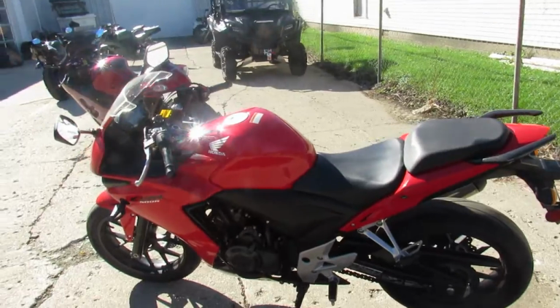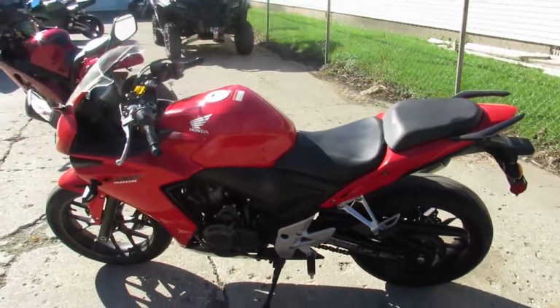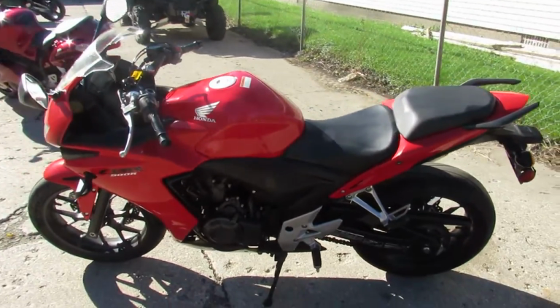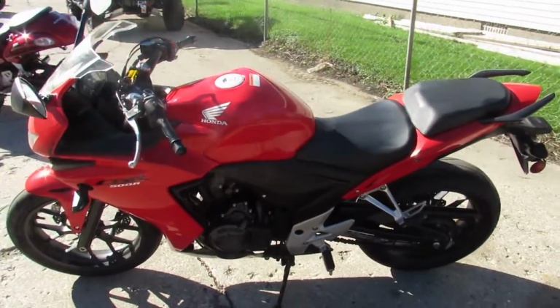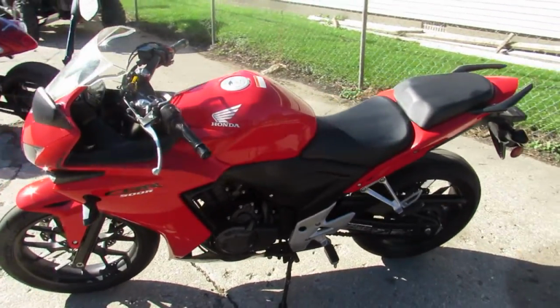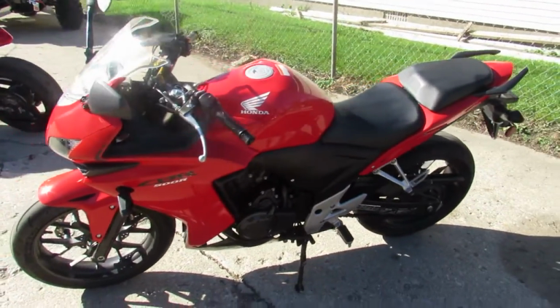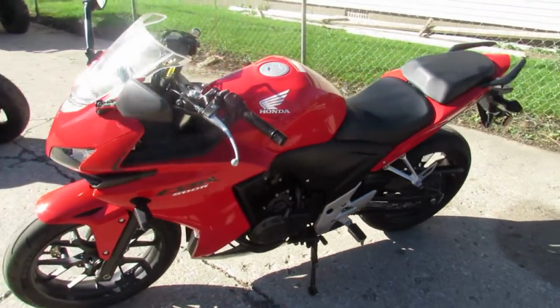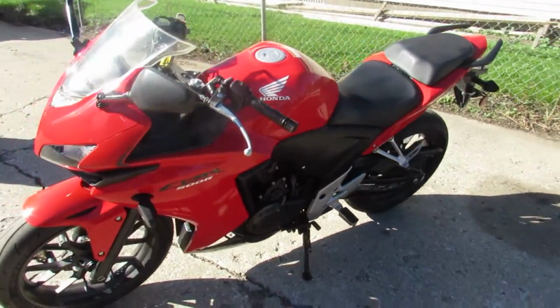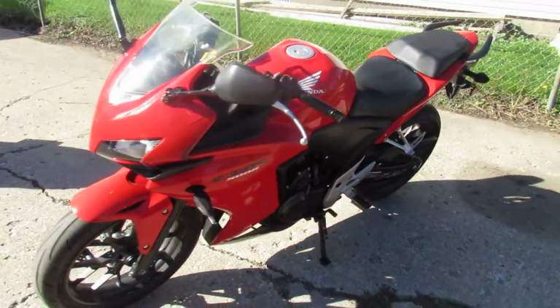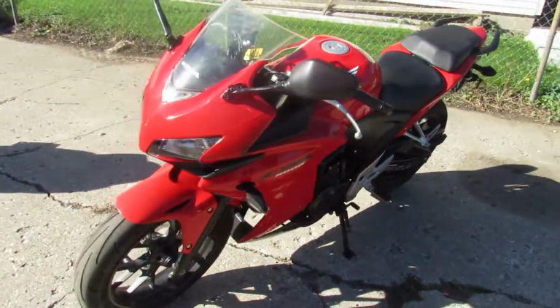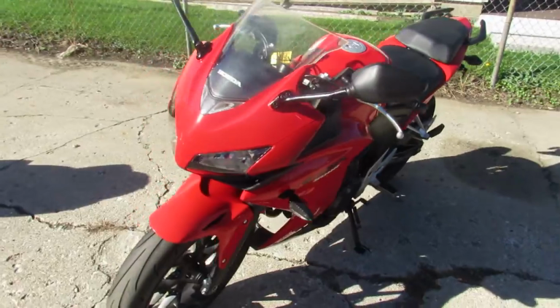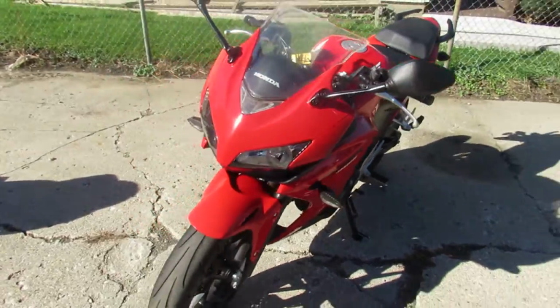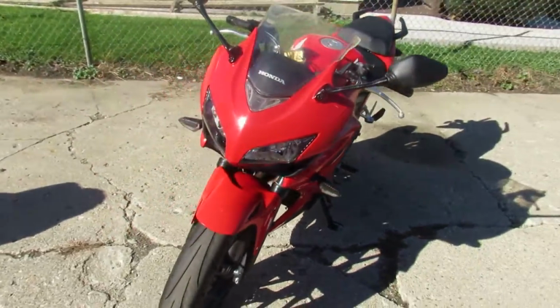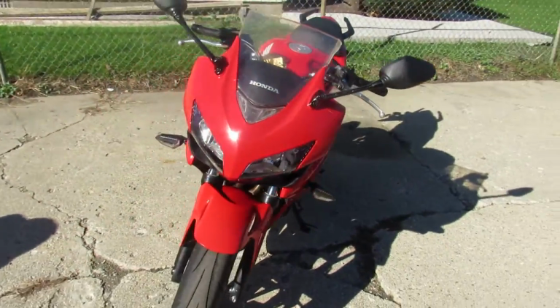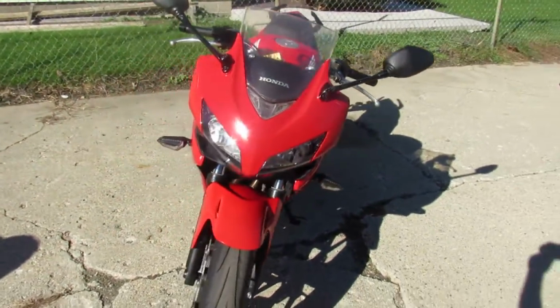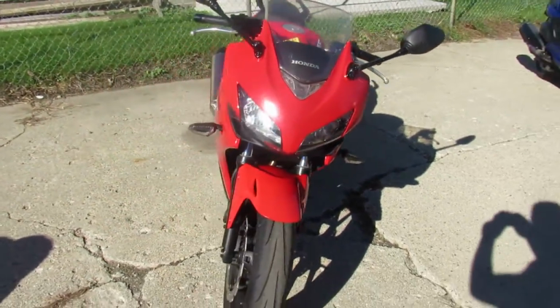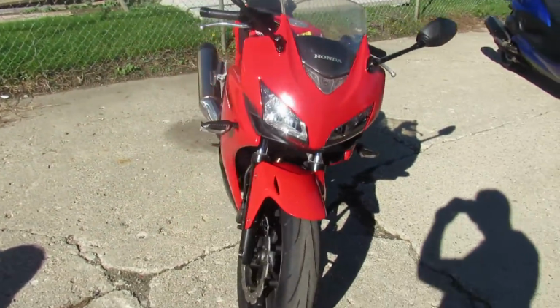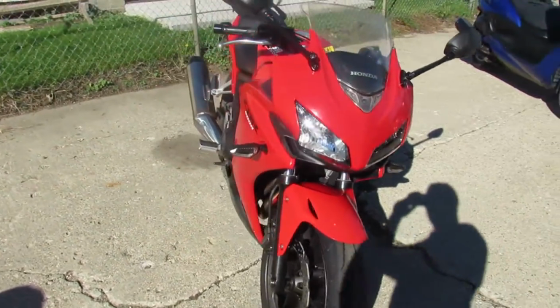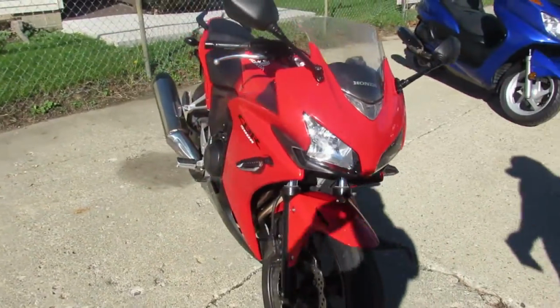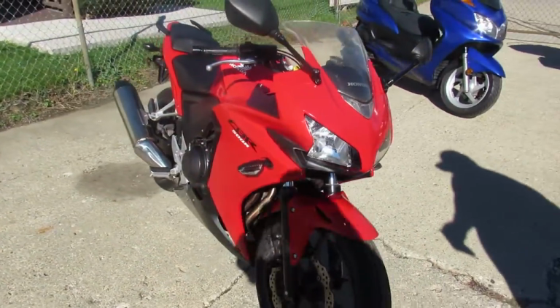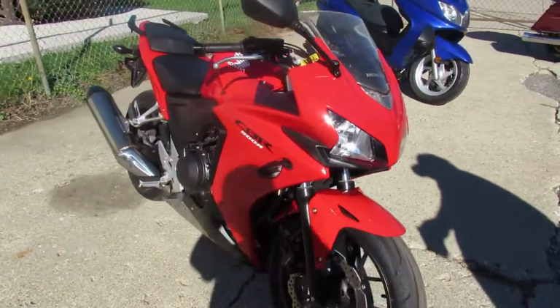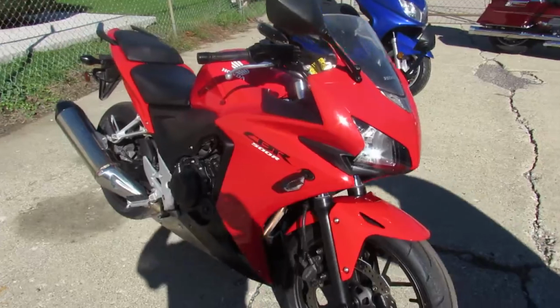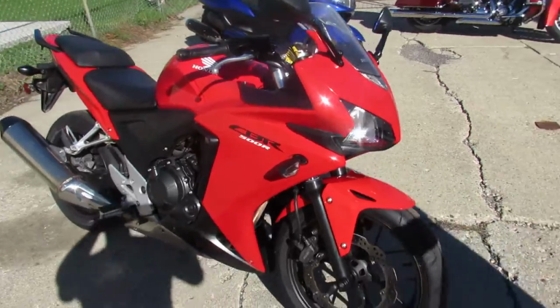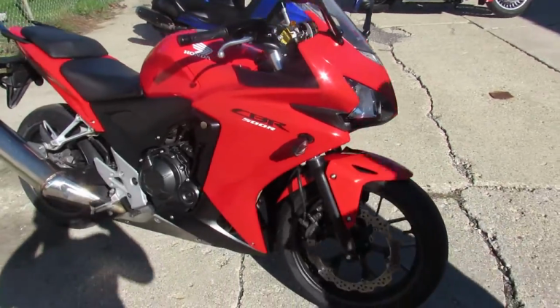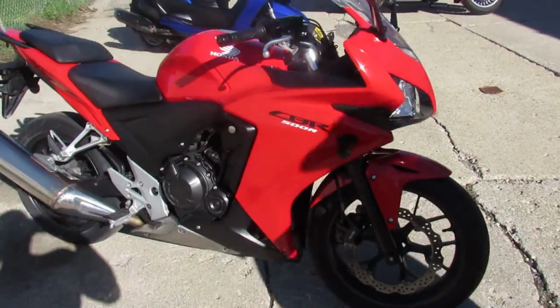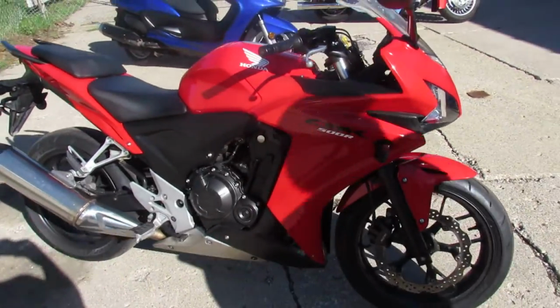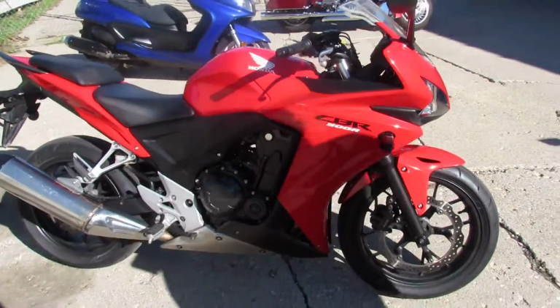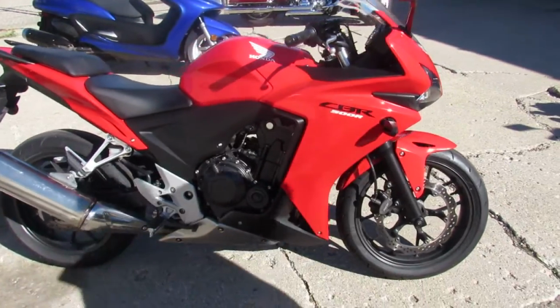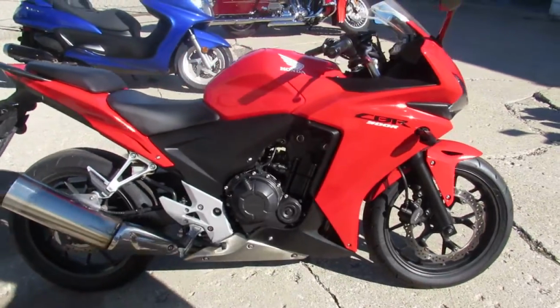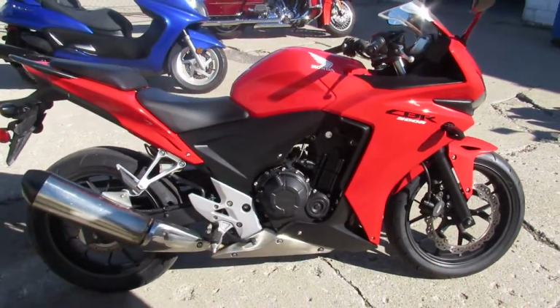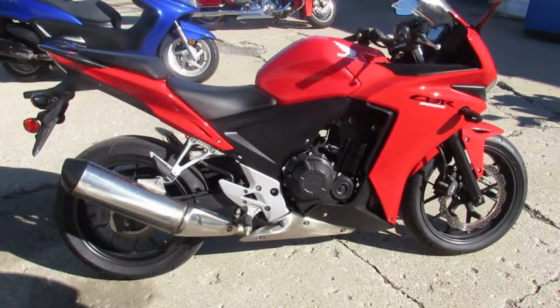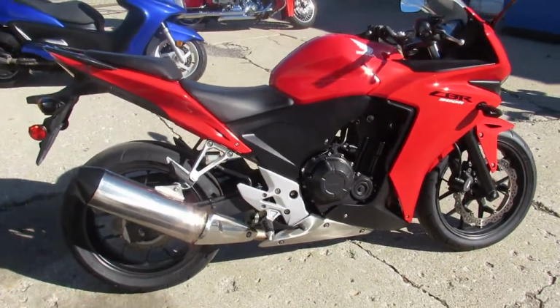Hey guys, ApprovalPowerSports.com here doing some videos on some bikes that just came in. This one here is a 2013 CBR500 for sale. All stock, no modifications. It's got that Honda red paint, shines bright, sharp bike — just serviced in fact at your authorized Honda dealership.